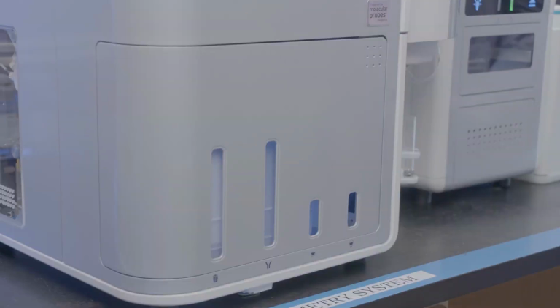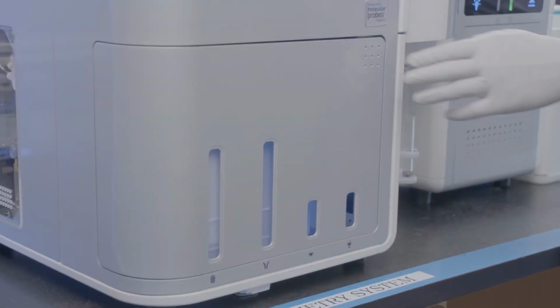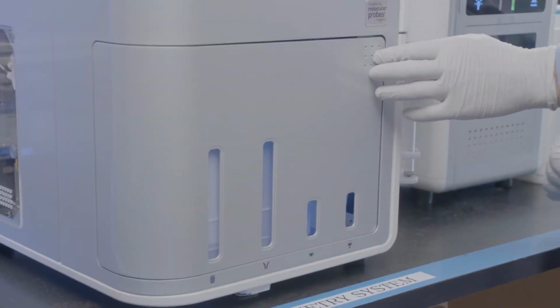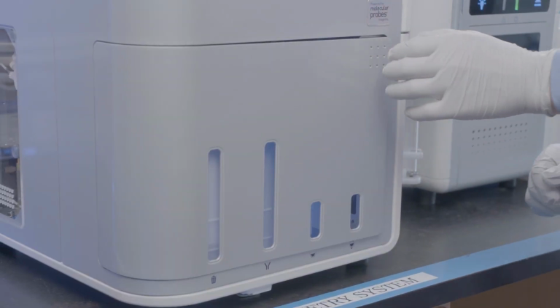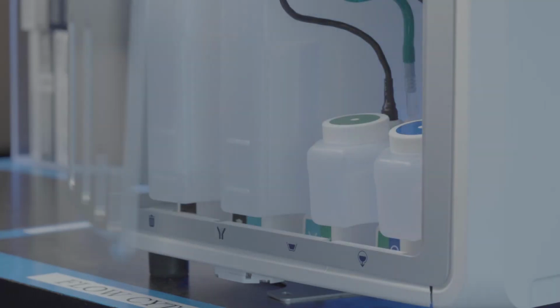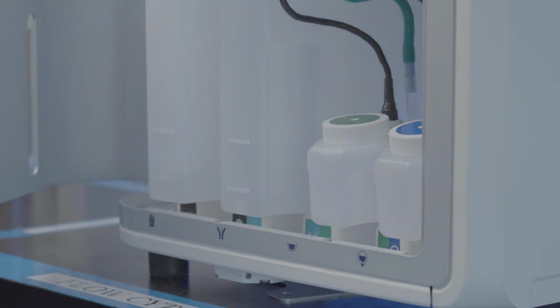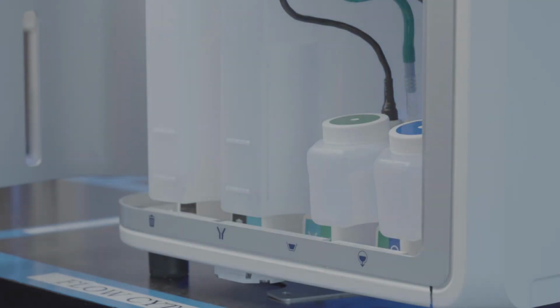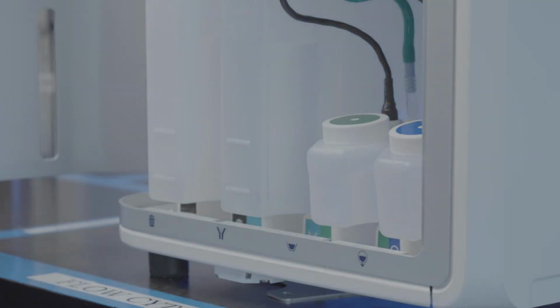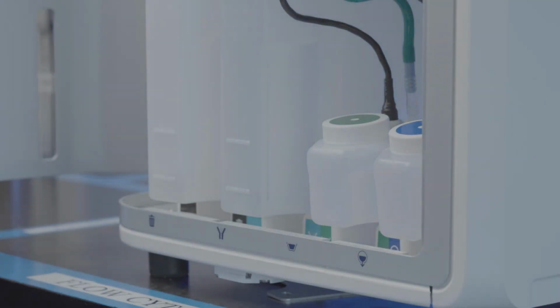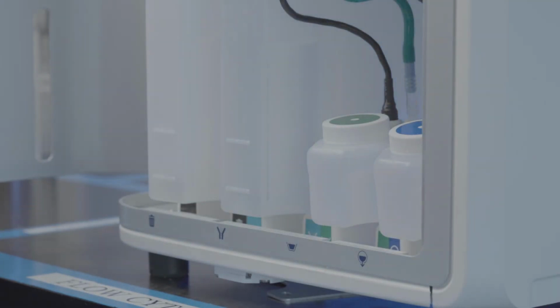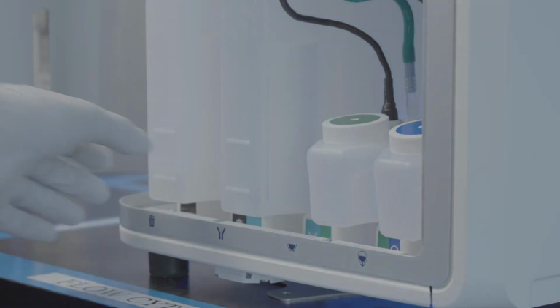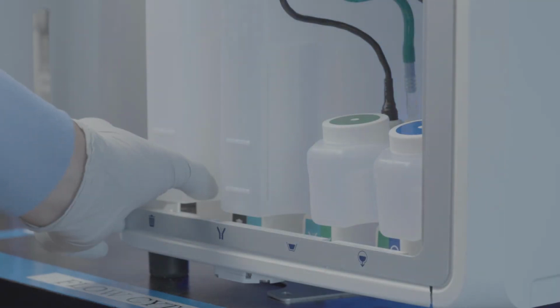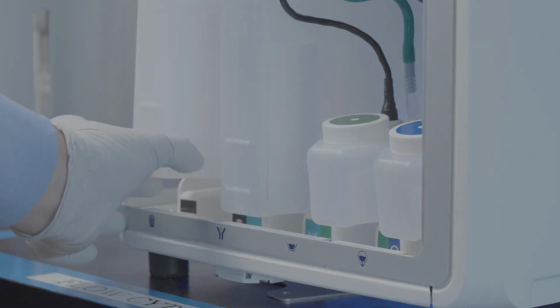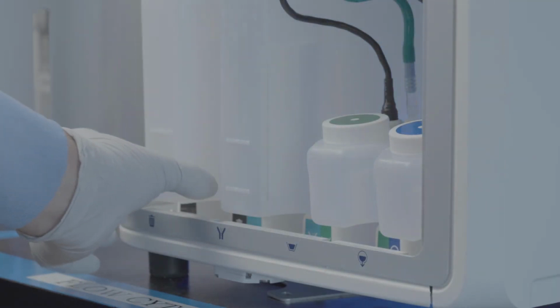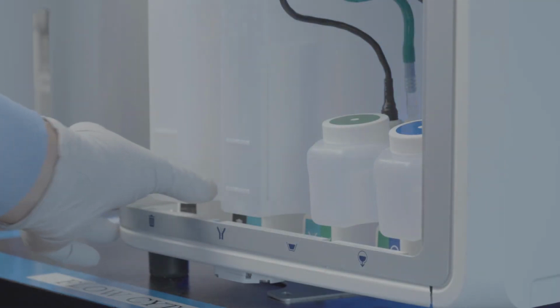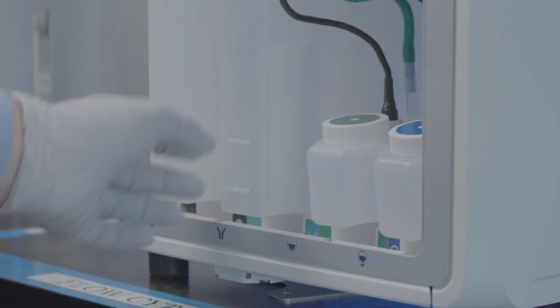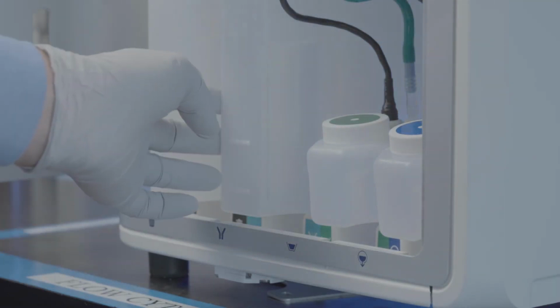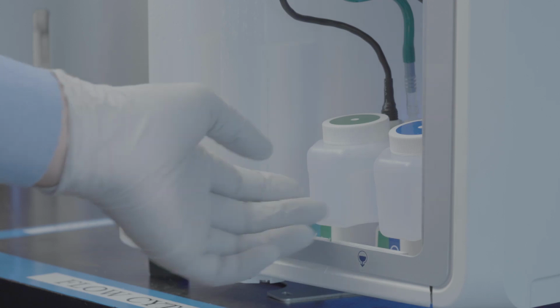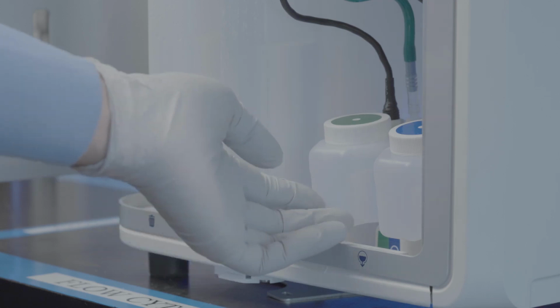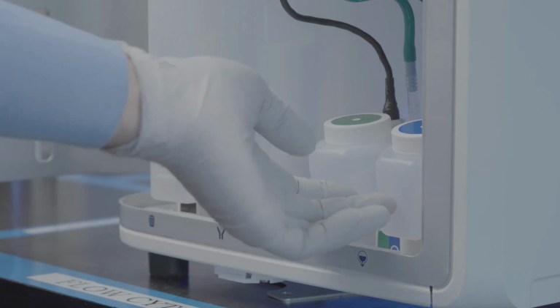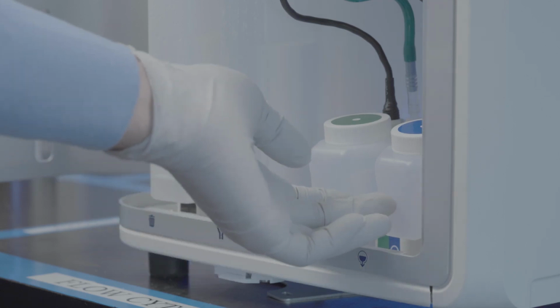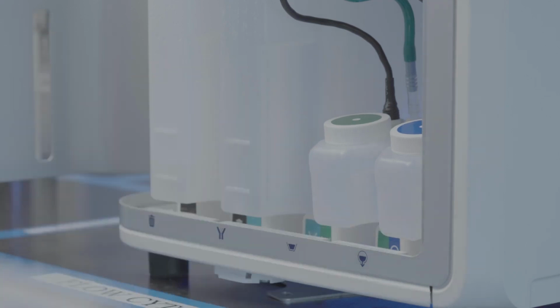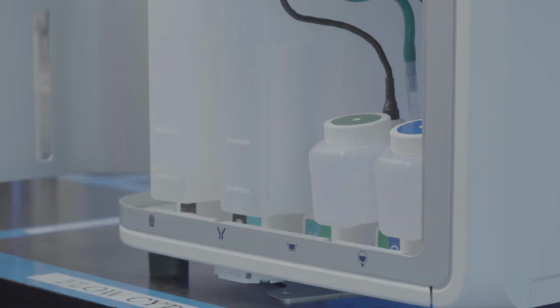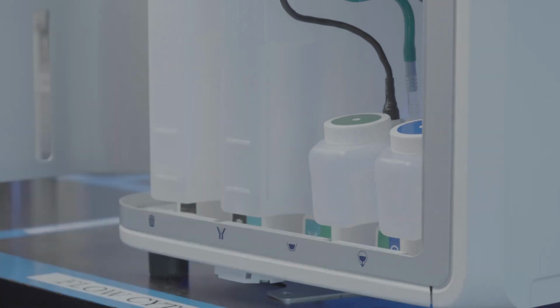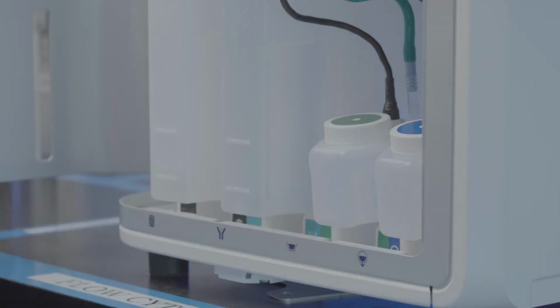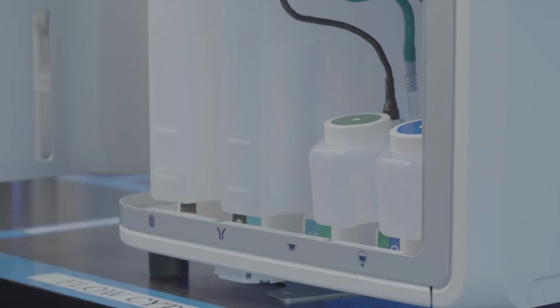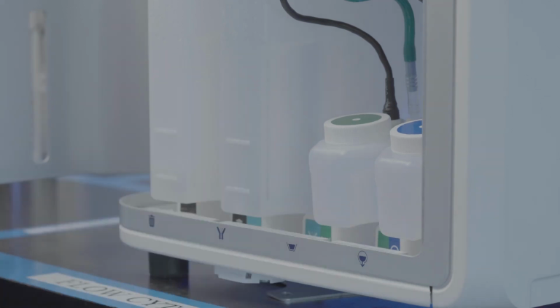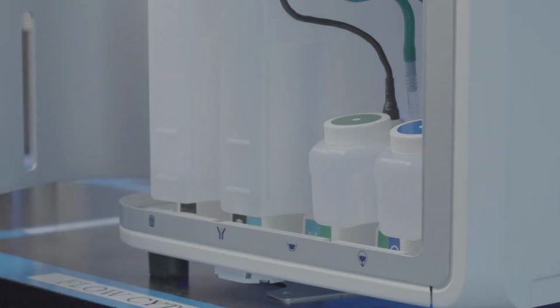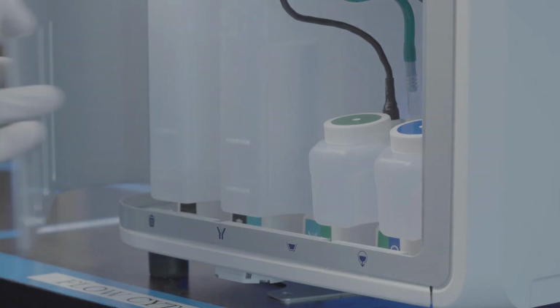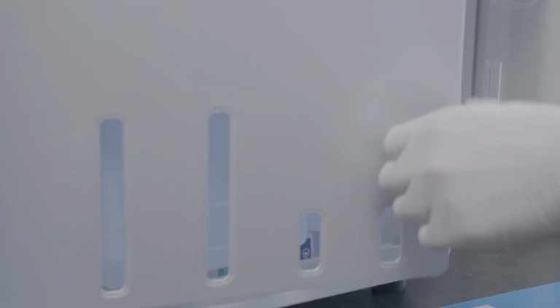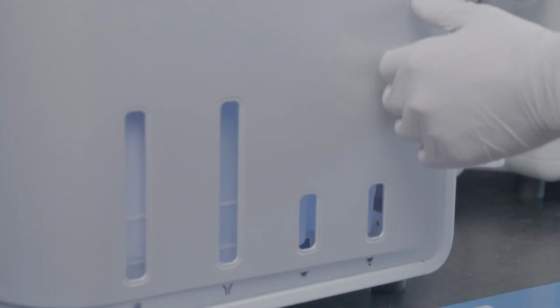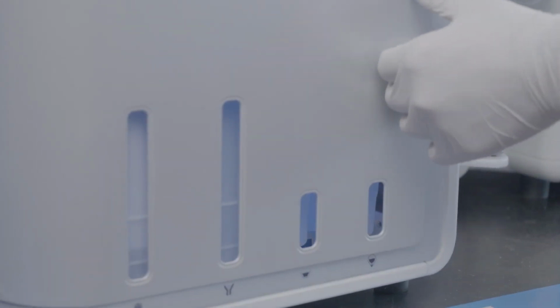First, make a visual inspection. Check that the waste is empty and other bottles have fluid in them. Then check that detectors are in the correct place.